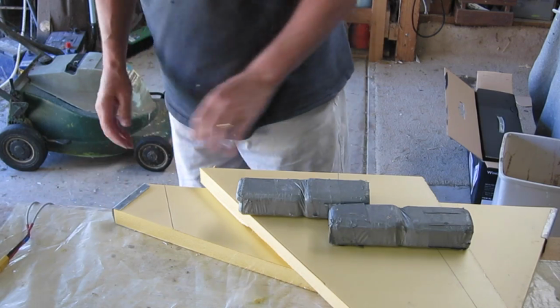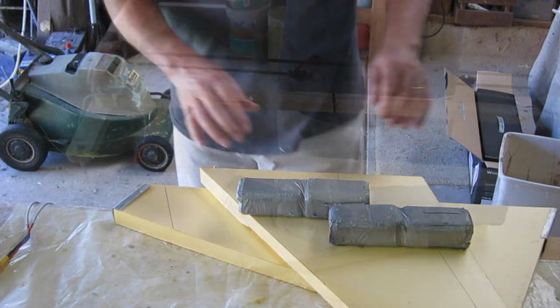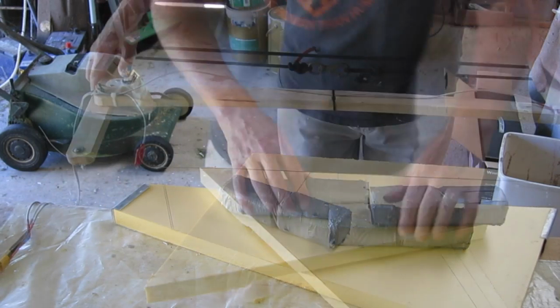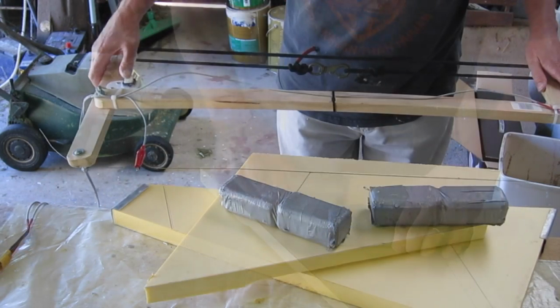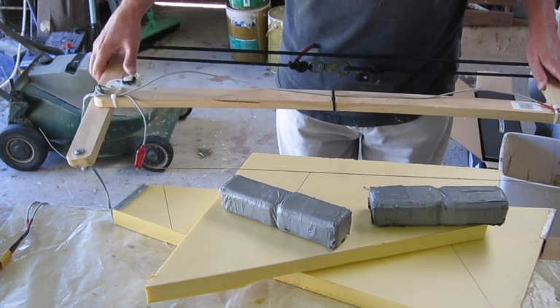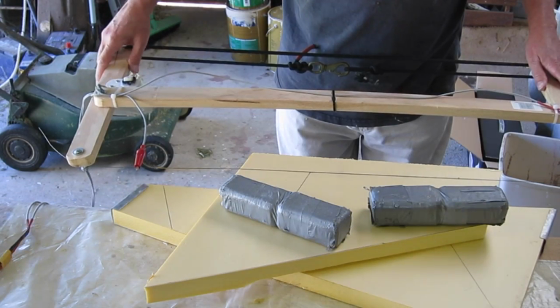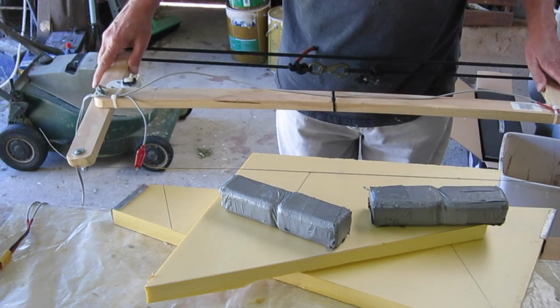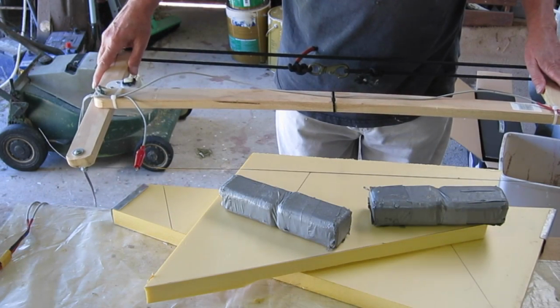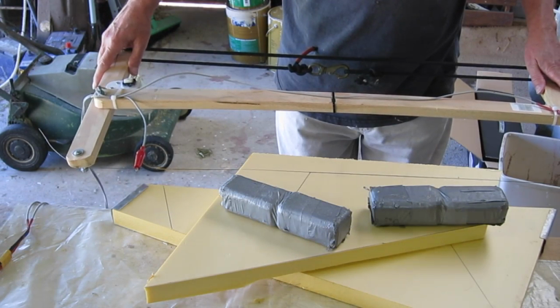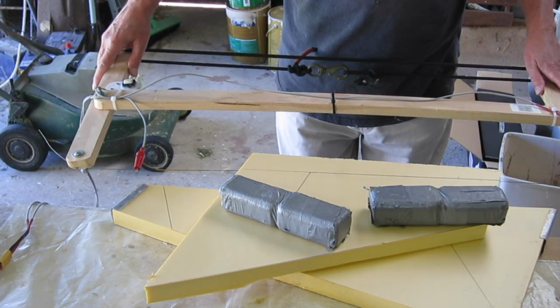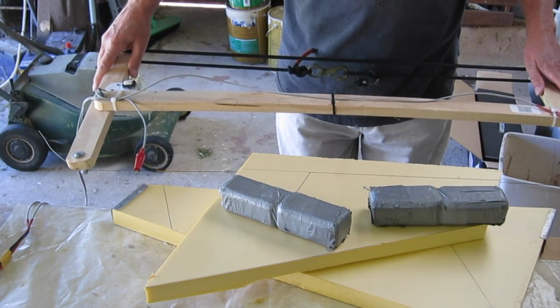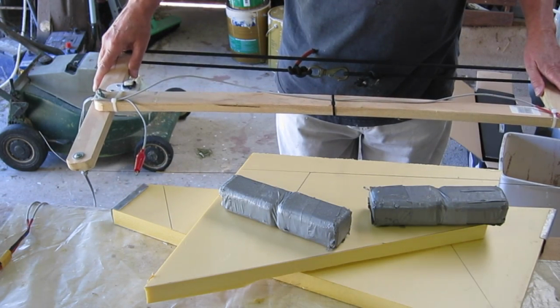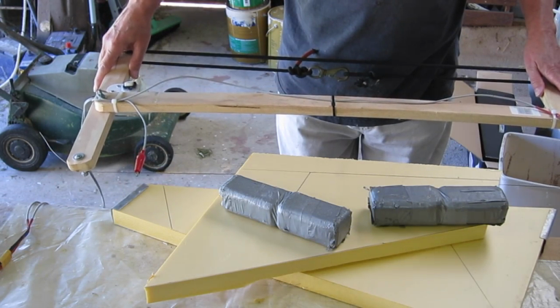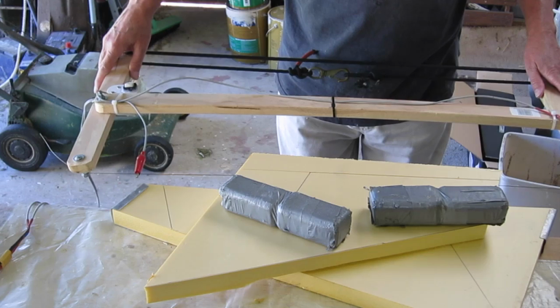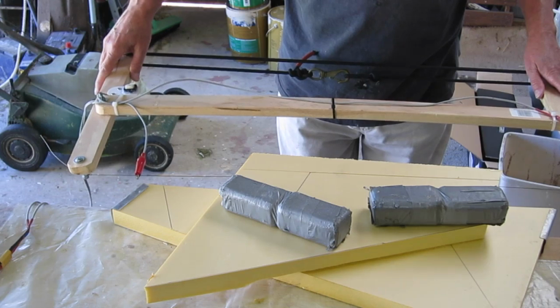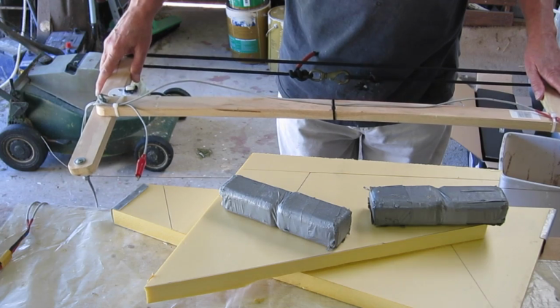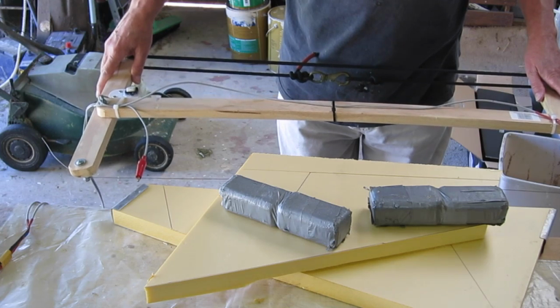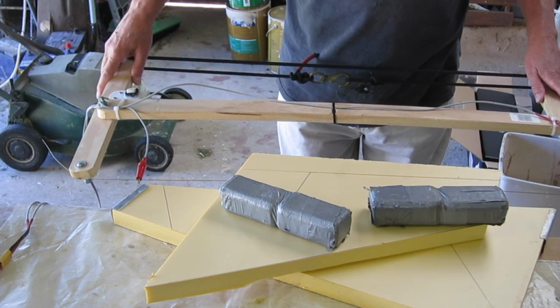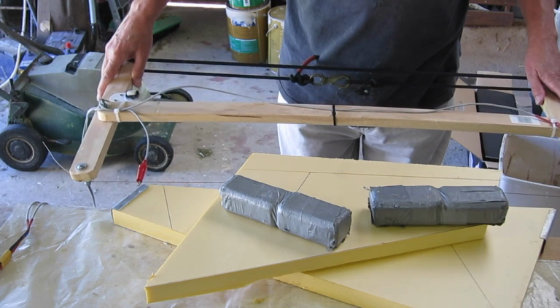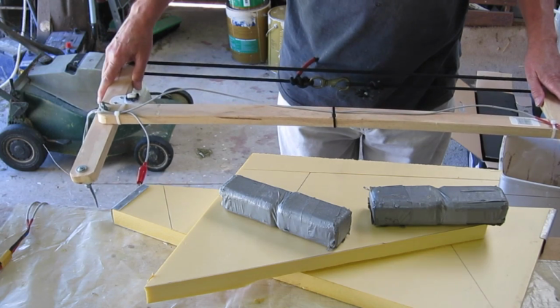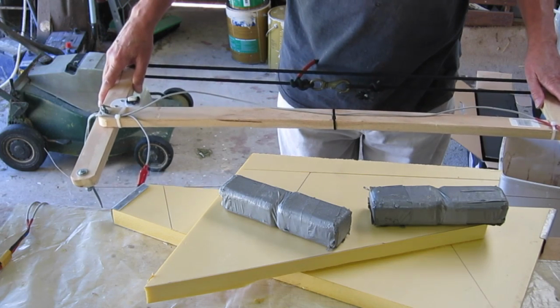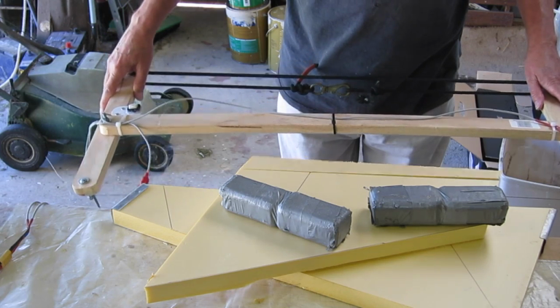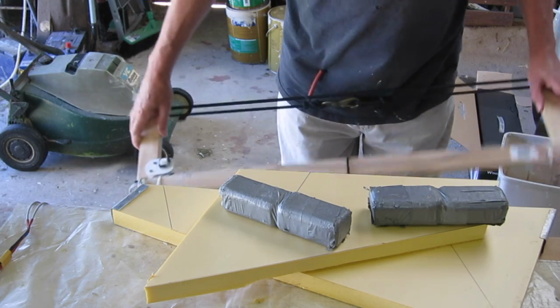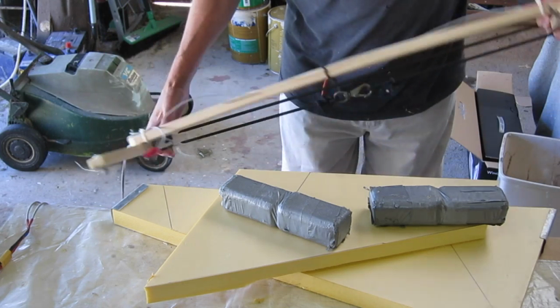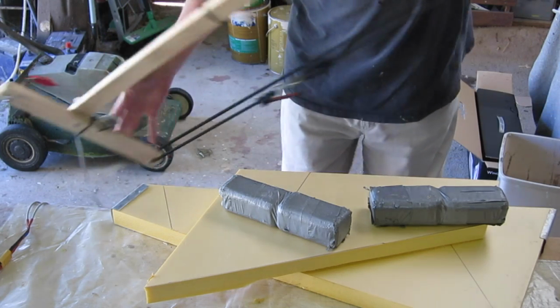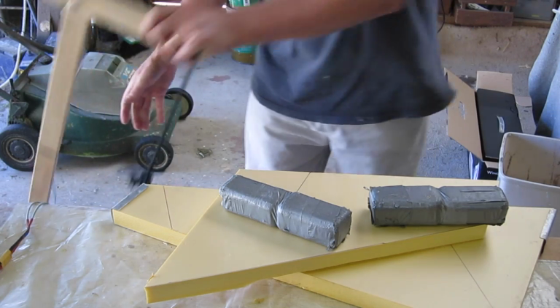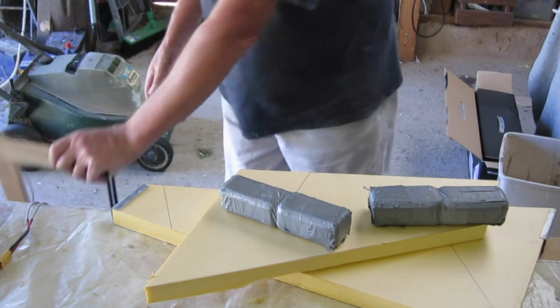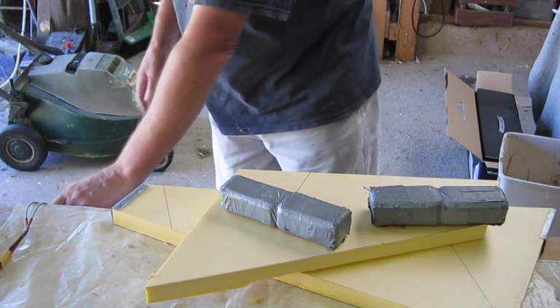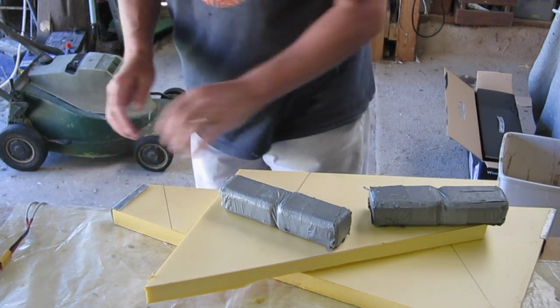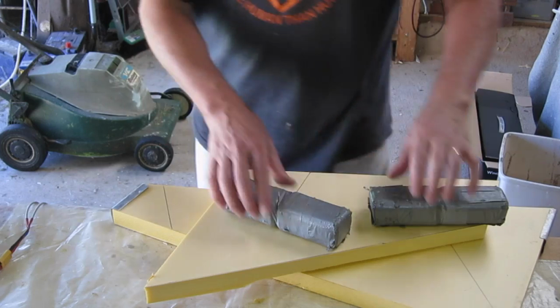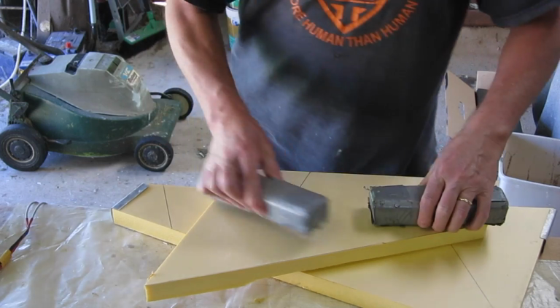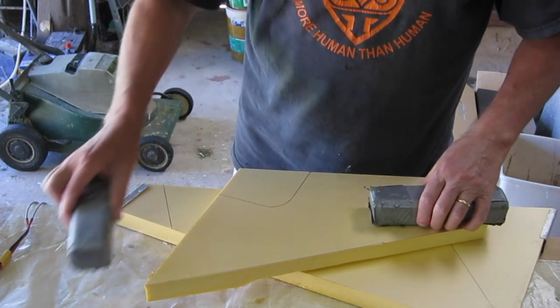You probably don't want to breathe in the fumes generated by this hot wire cutting, but I'm in a big open shed with very good ventilation.